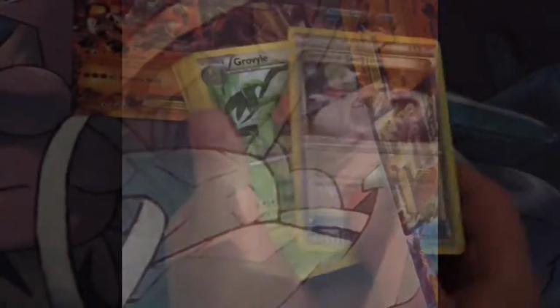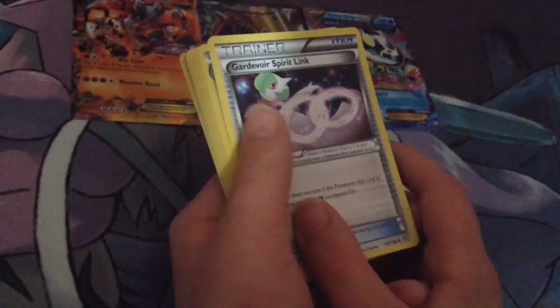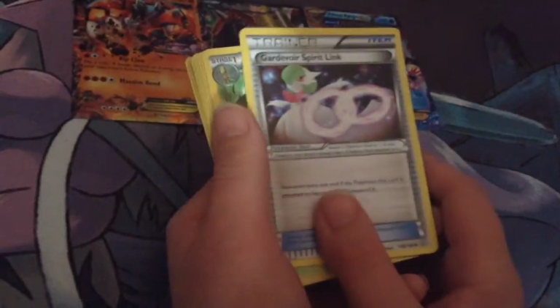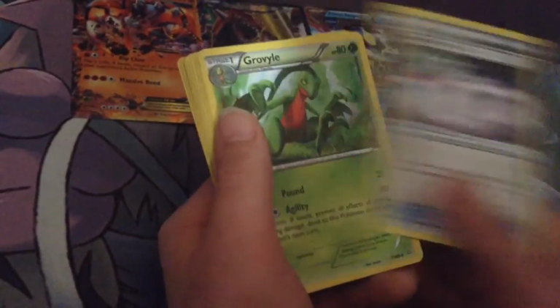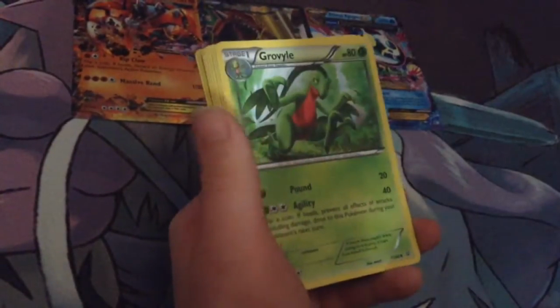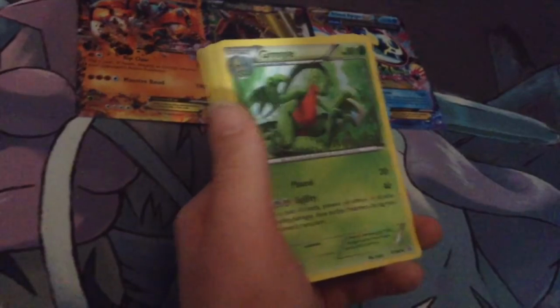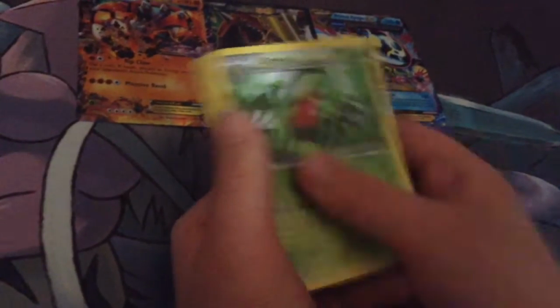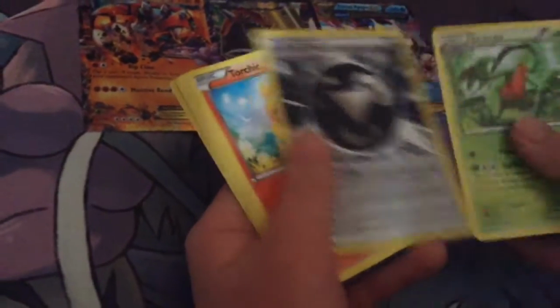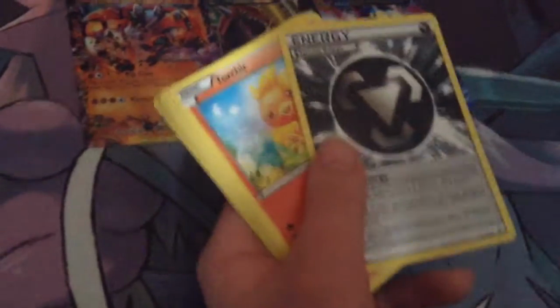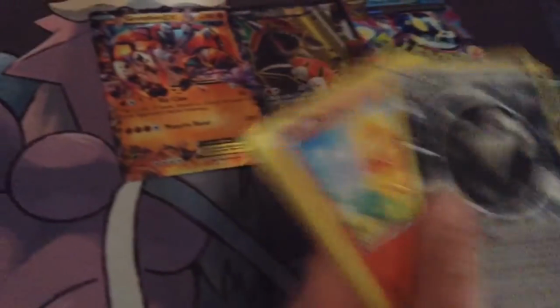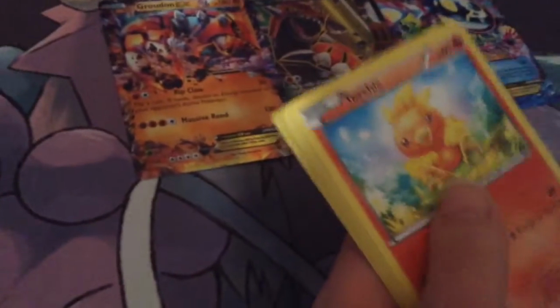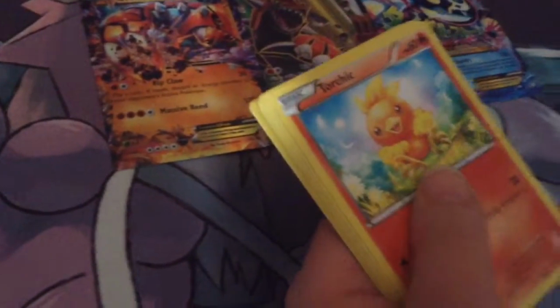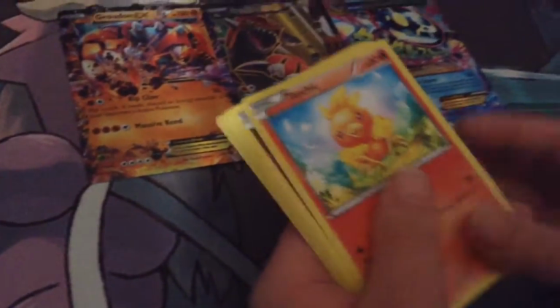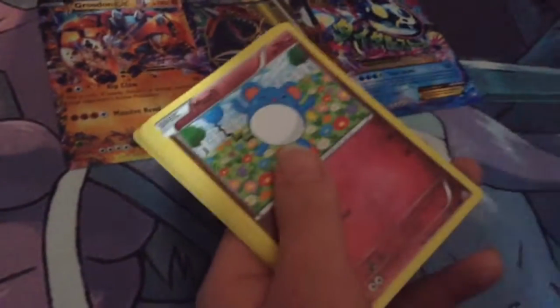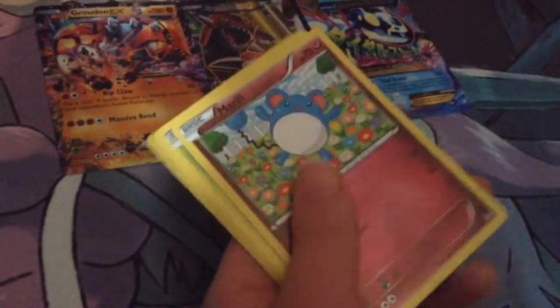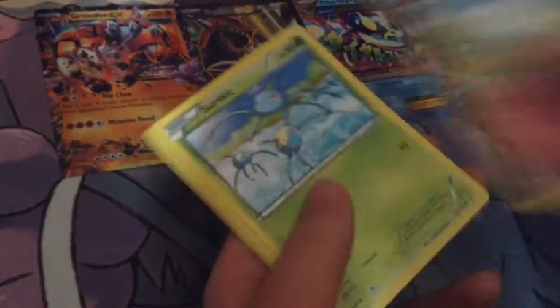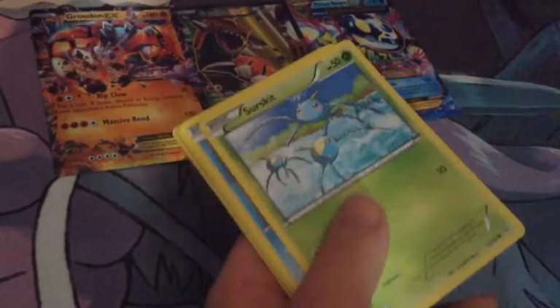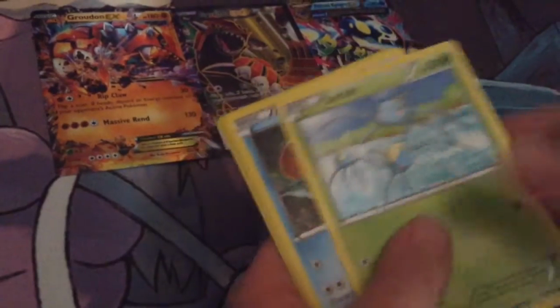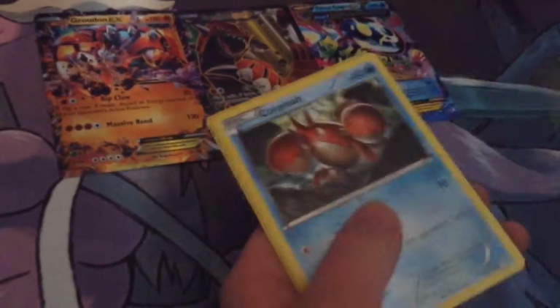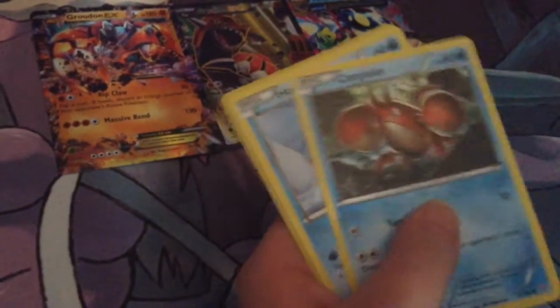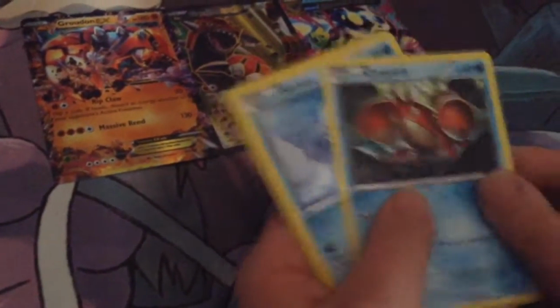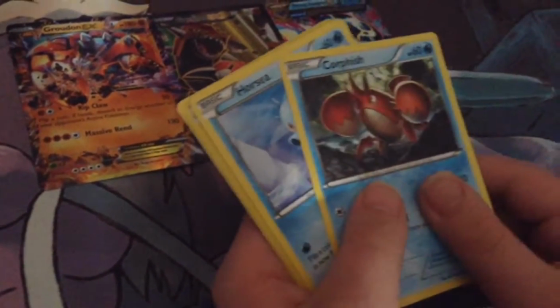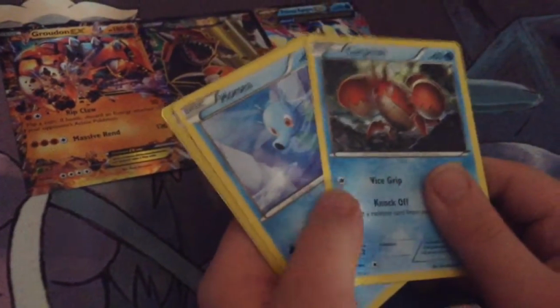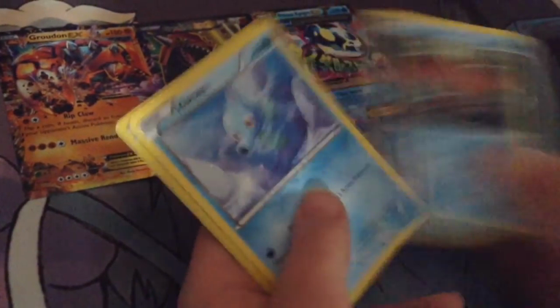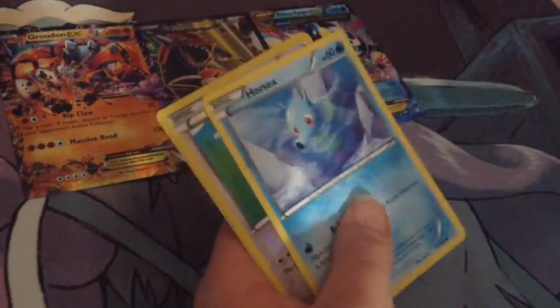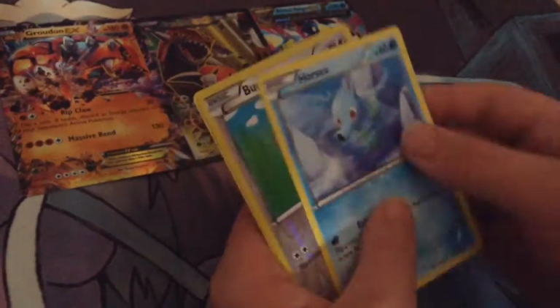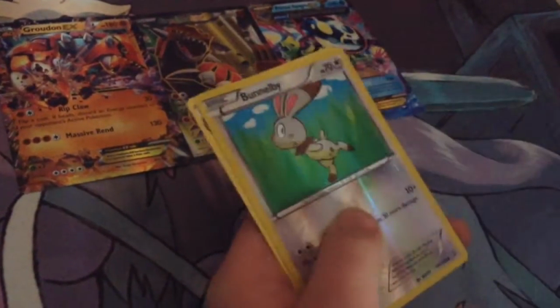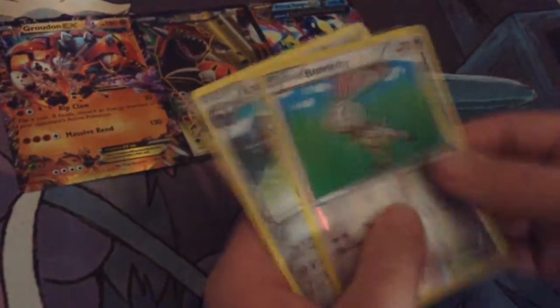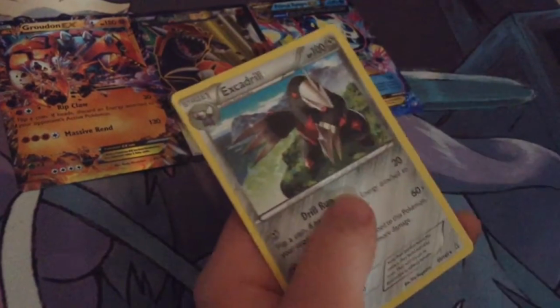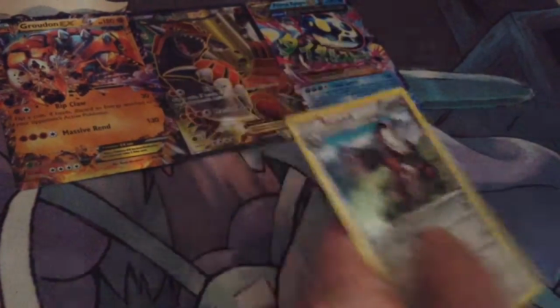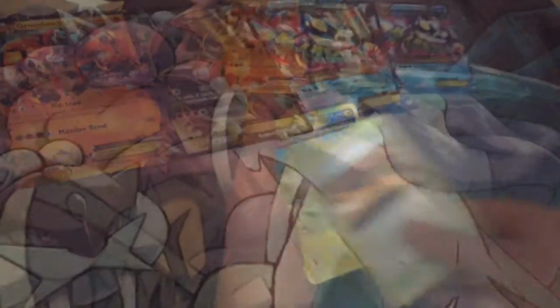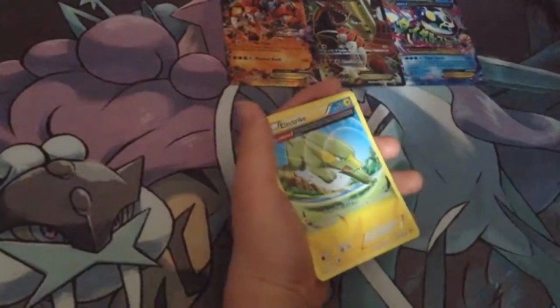For pack 24, I got a Garvorda Spirit Link, a Grovel, a Special Energy, a Torchic, a Miro, a Skirt, a Corfish, a Hersey, a Buneer, and I got a Scorched Dirt.